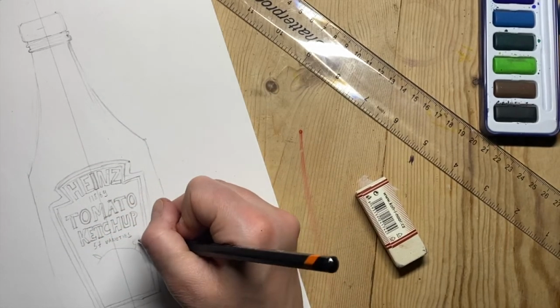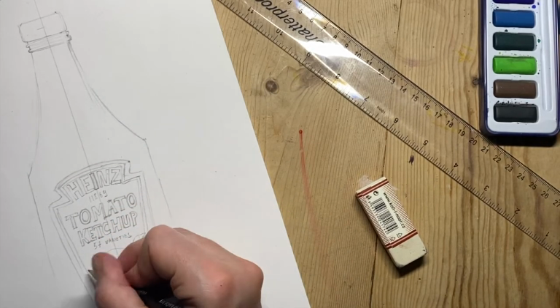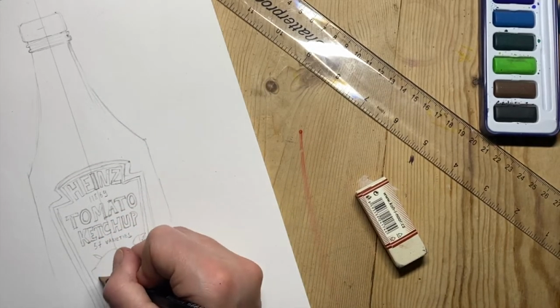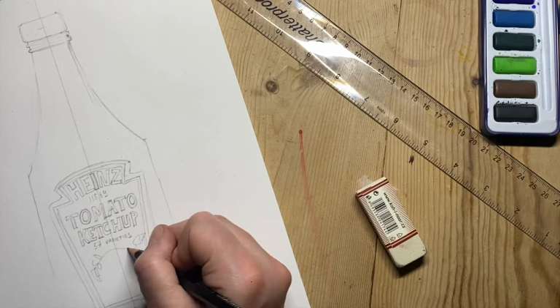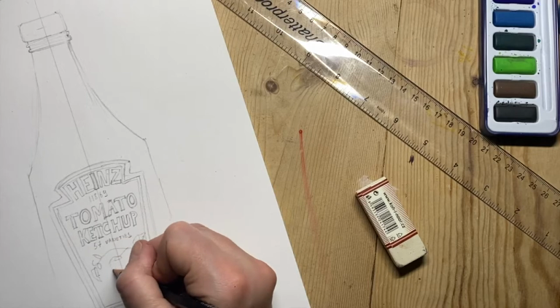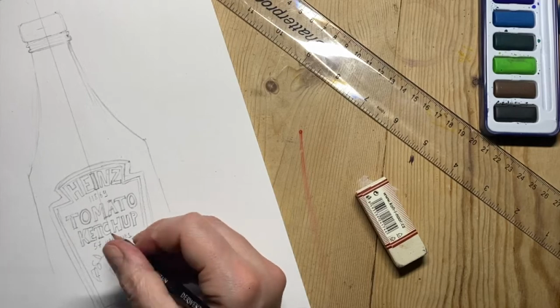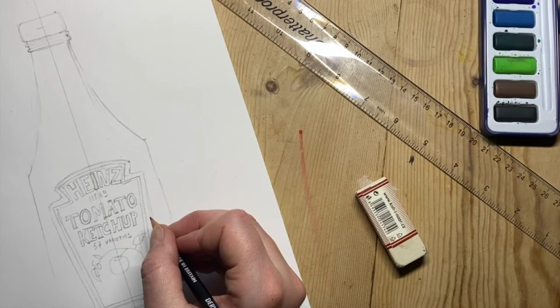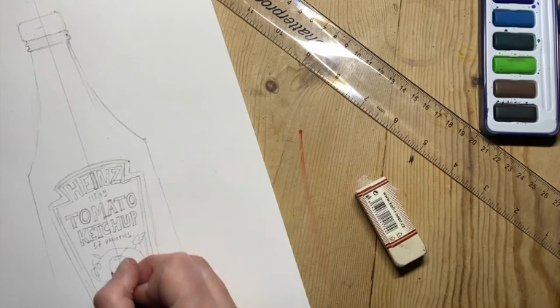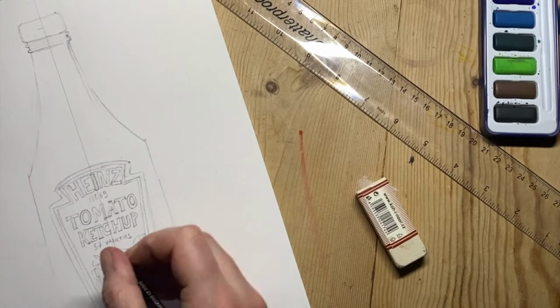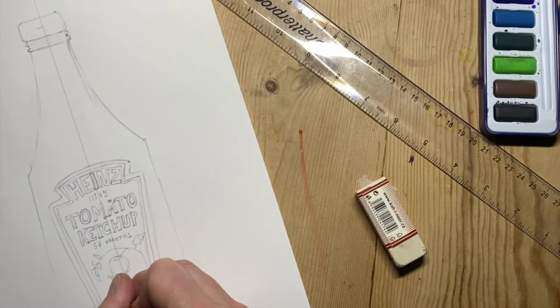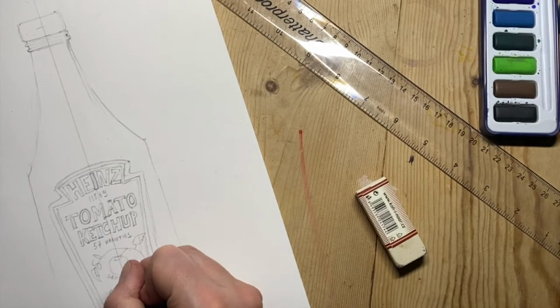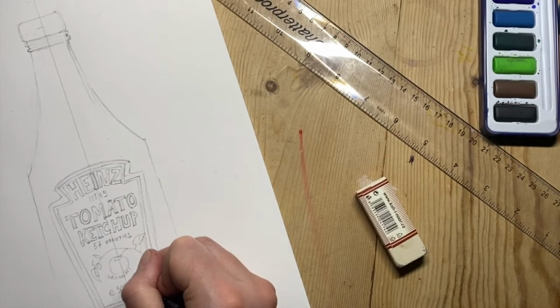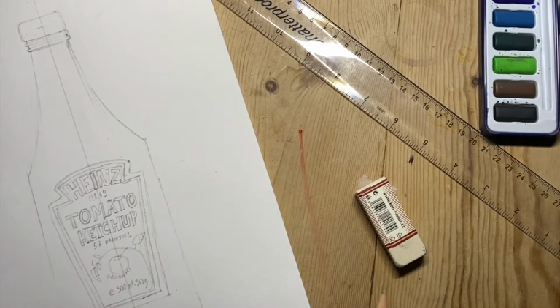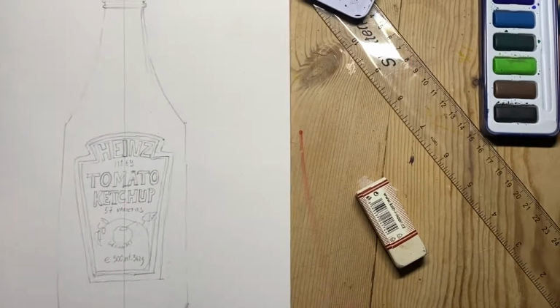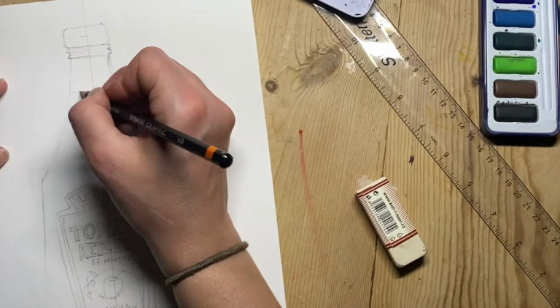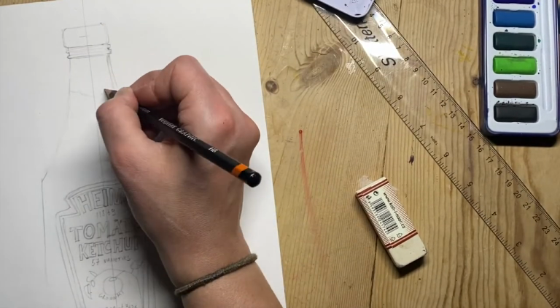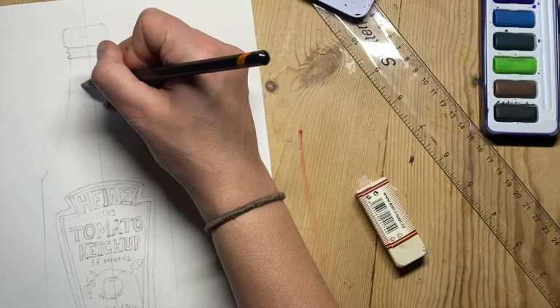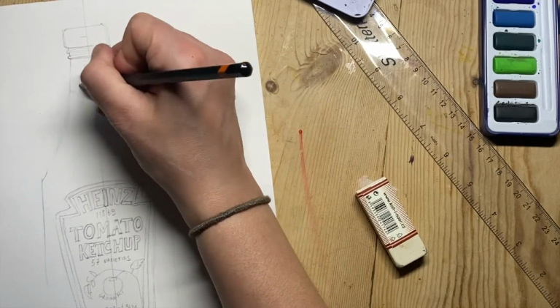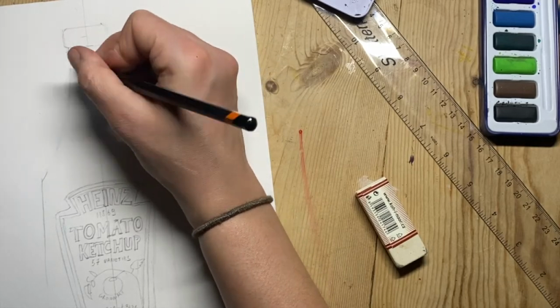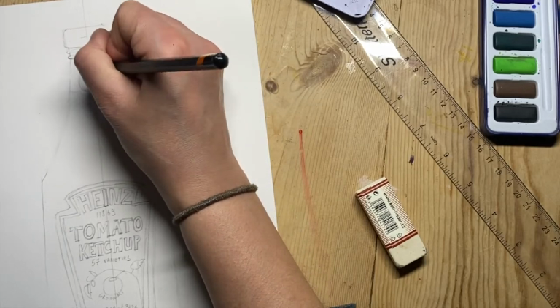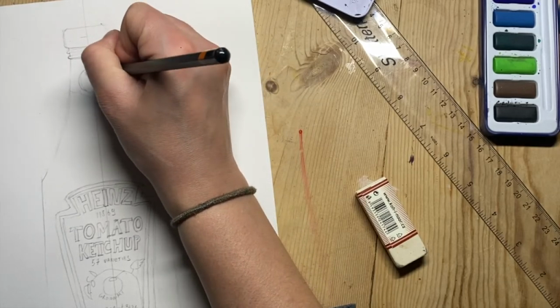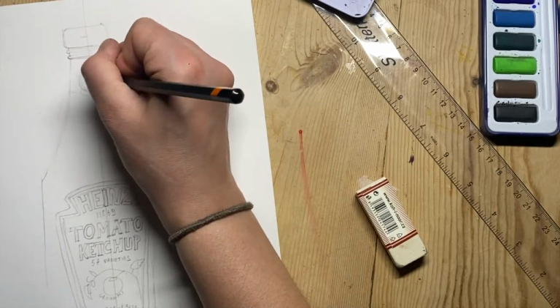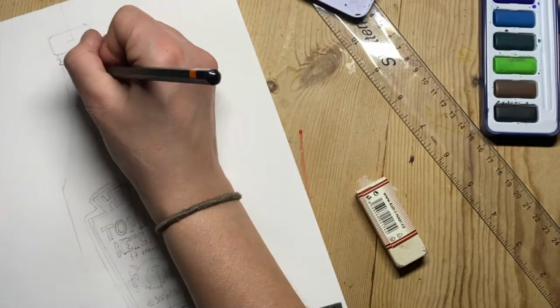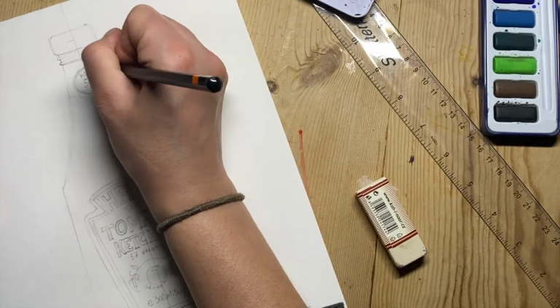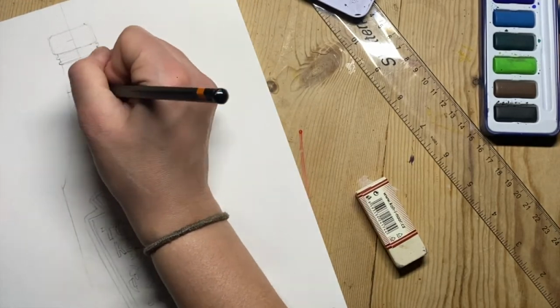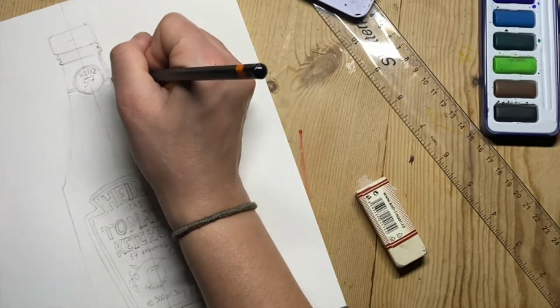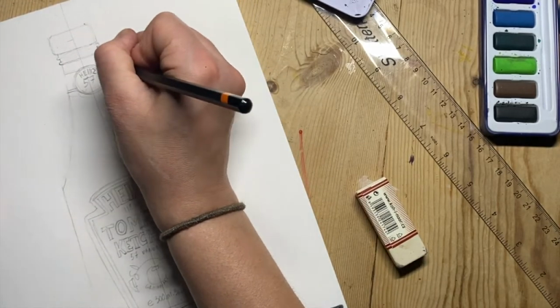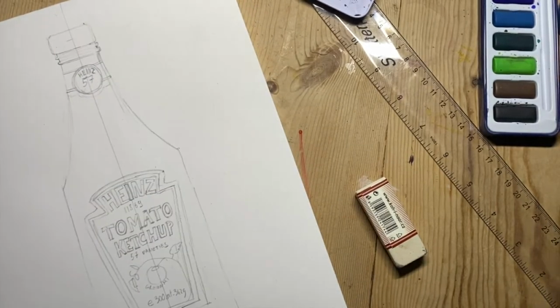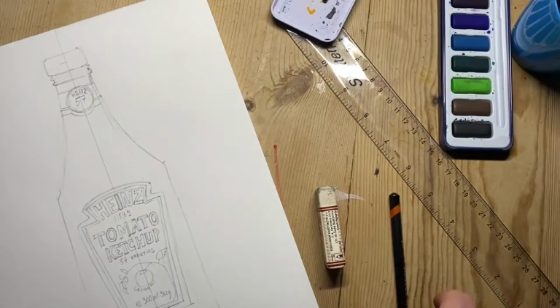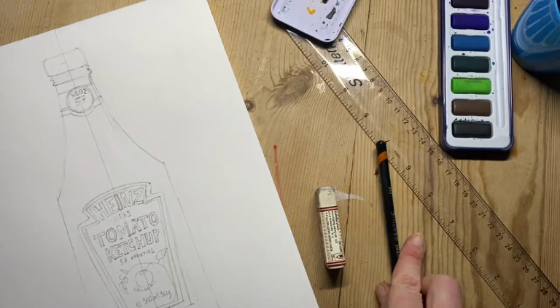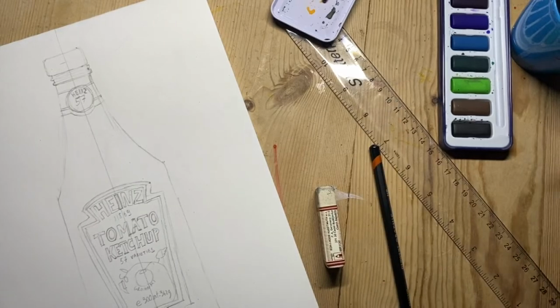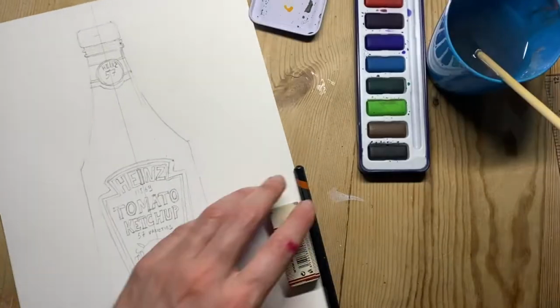Here I'm just getting the graphic of a tomato branch on there, getting the outline for this and the top label as well. I'm trying to include all the small detail, which is what's going to make my drawing interesting.